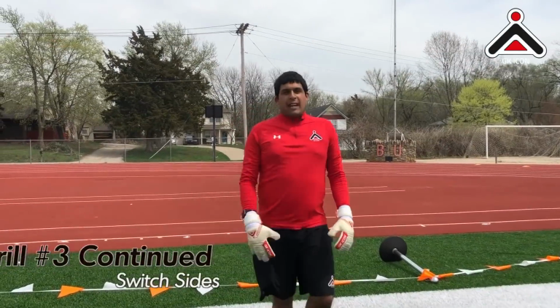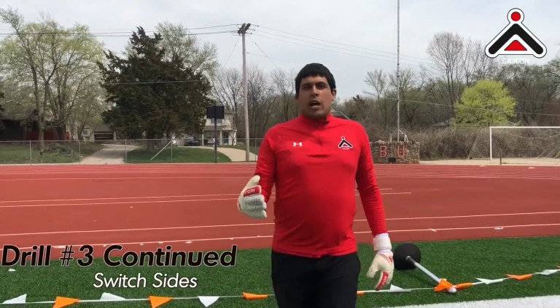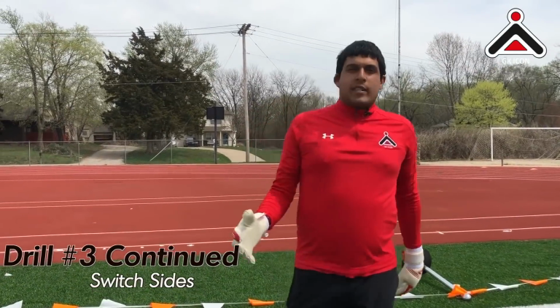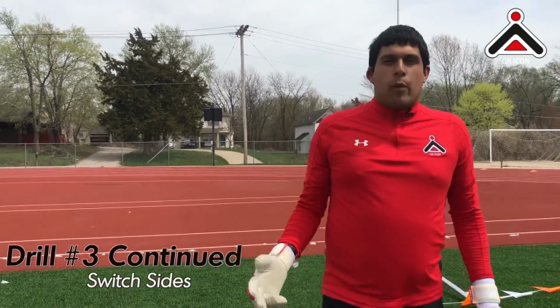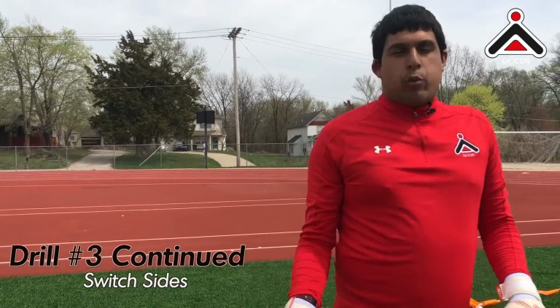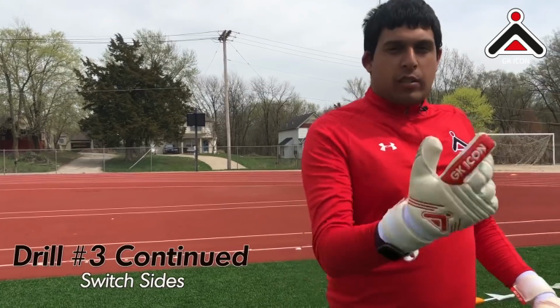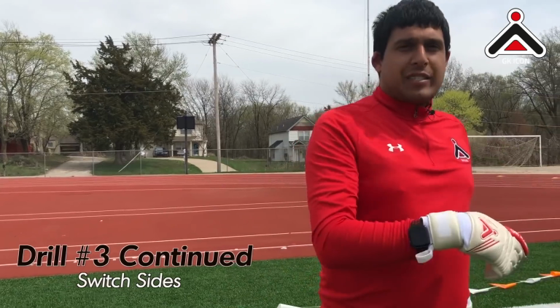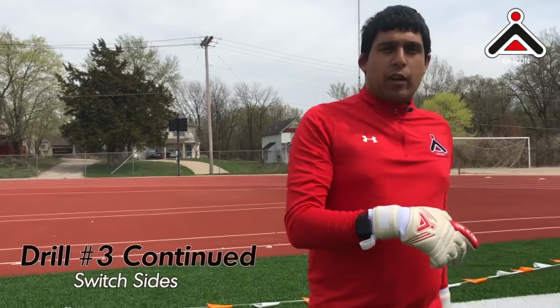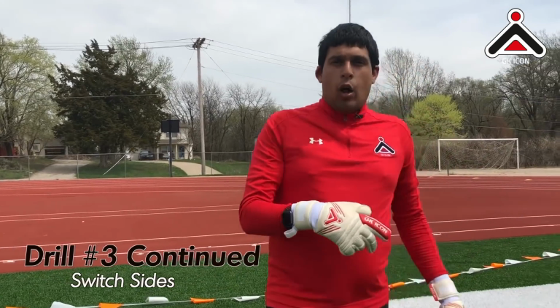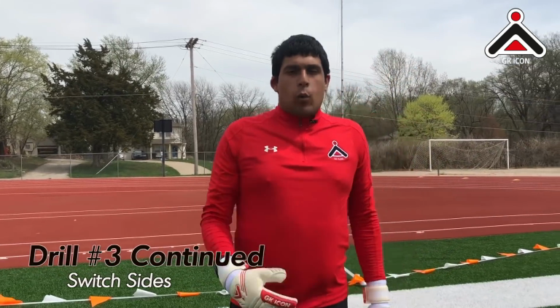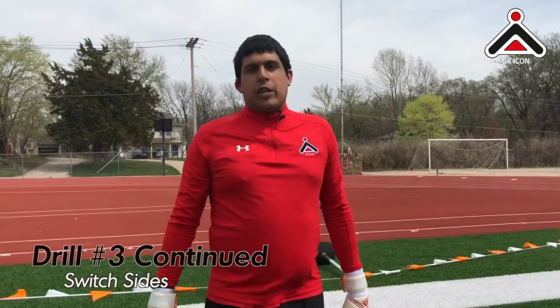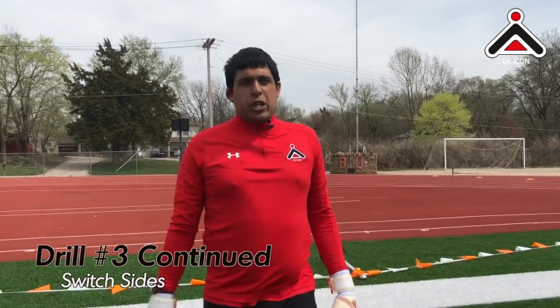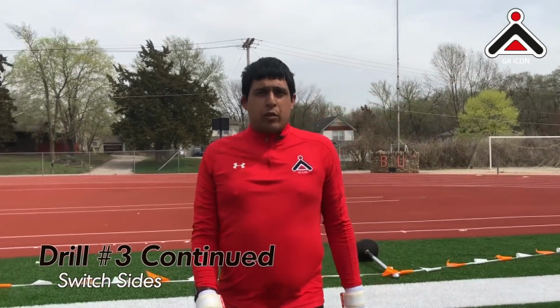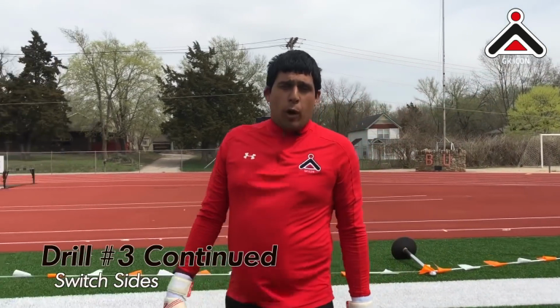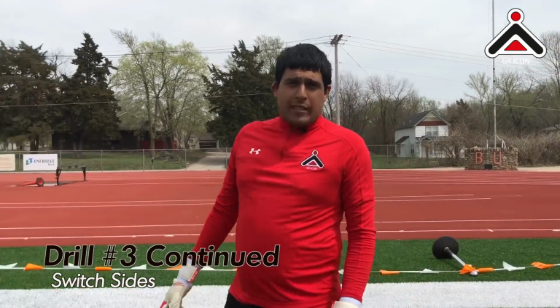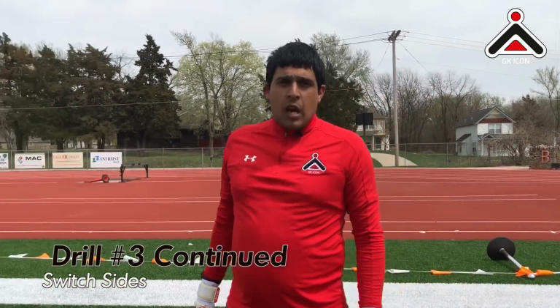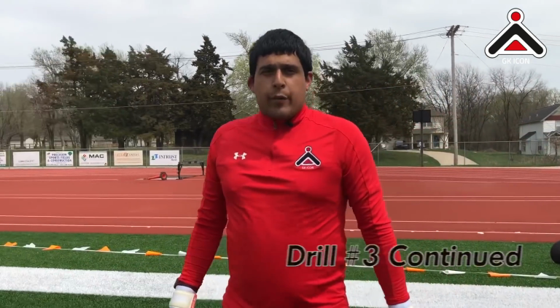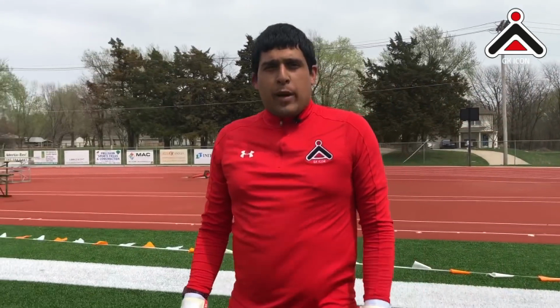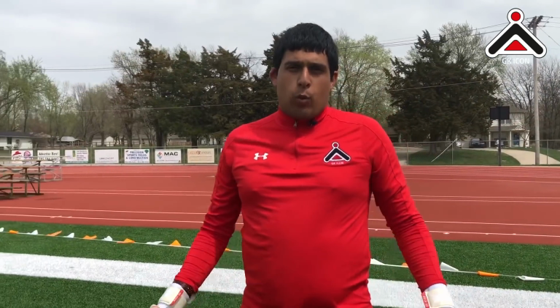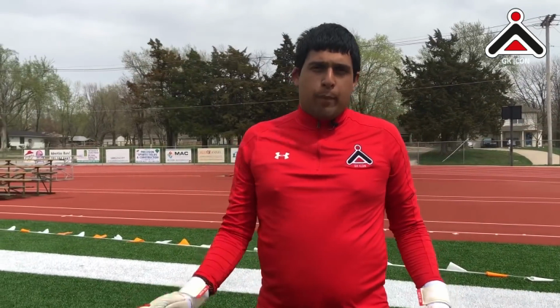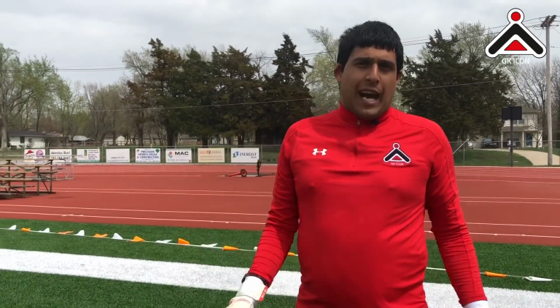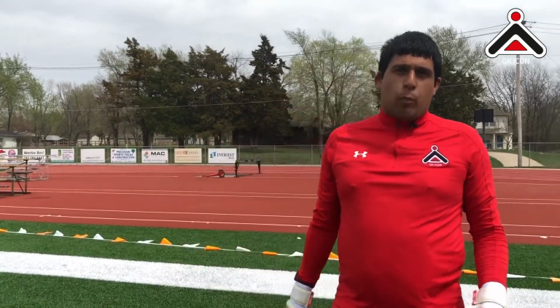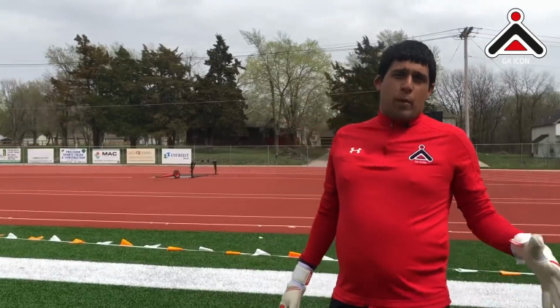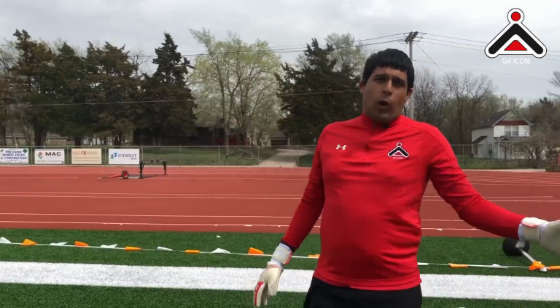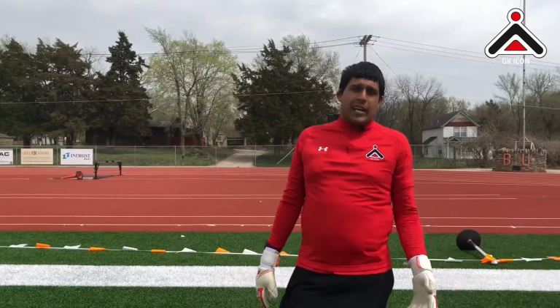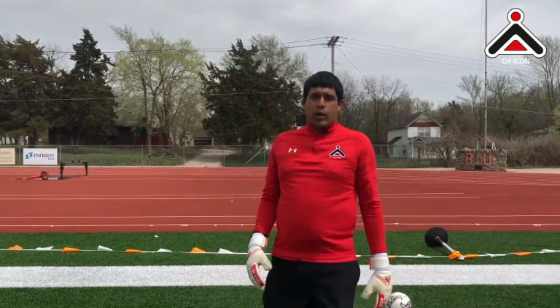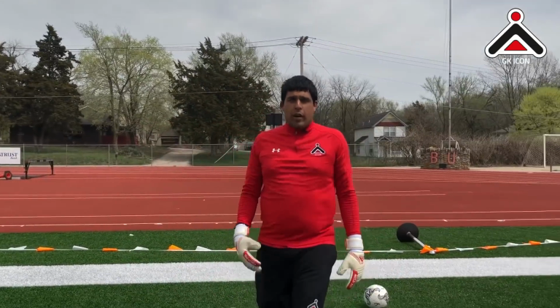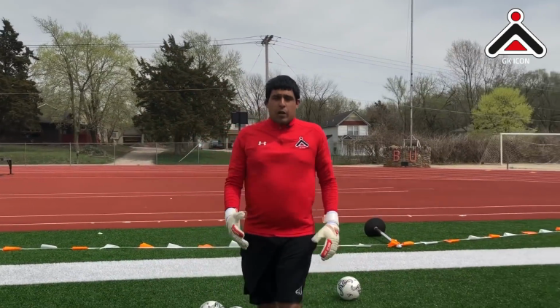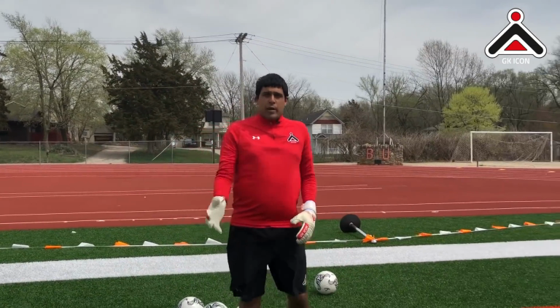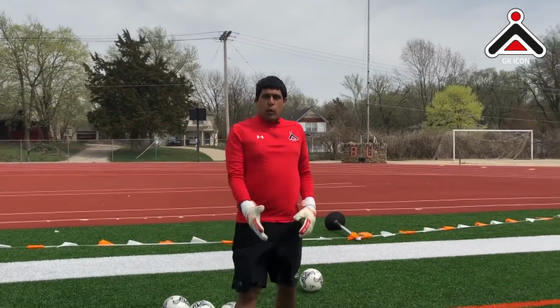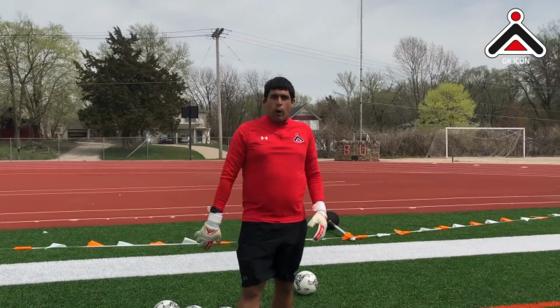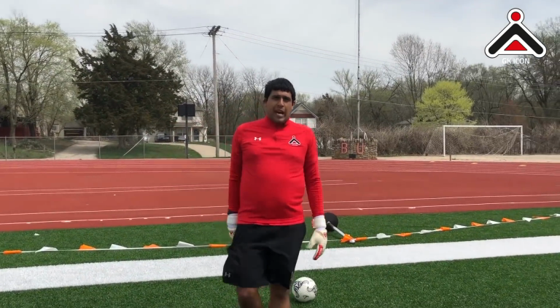Okay guys, now we've worked one side. We're going to progress over to the other side of the goal. Whenever you do a drill or practice, you've got to make sure you're working both sides. There's no point being a one-sided goalkeeper — you've got to make sure you're working both sides.